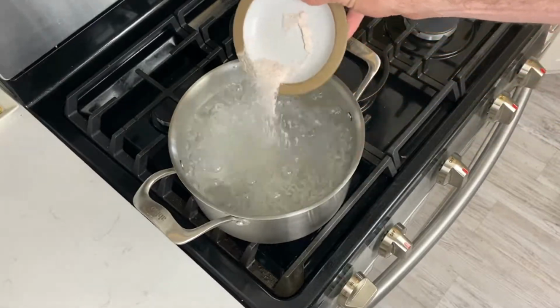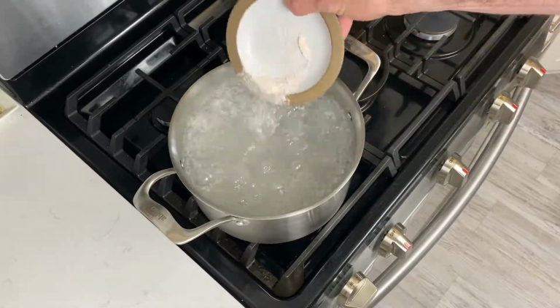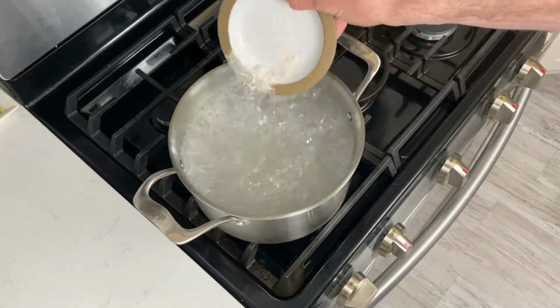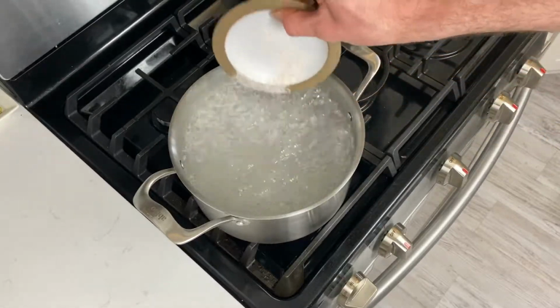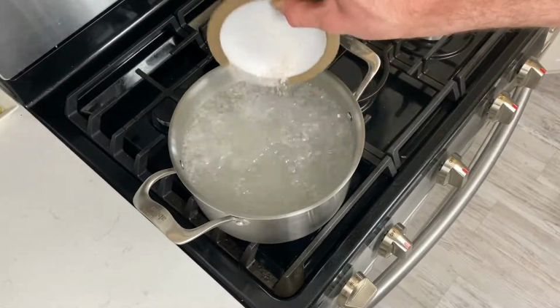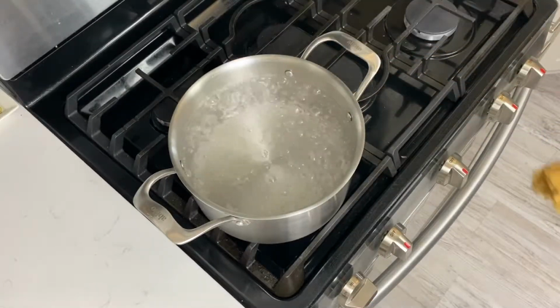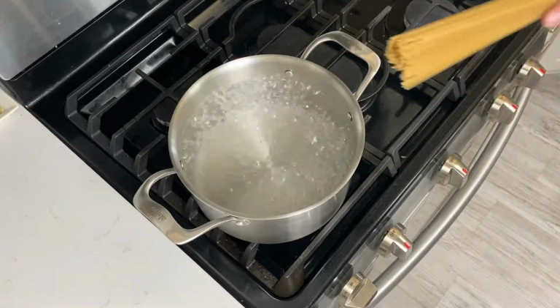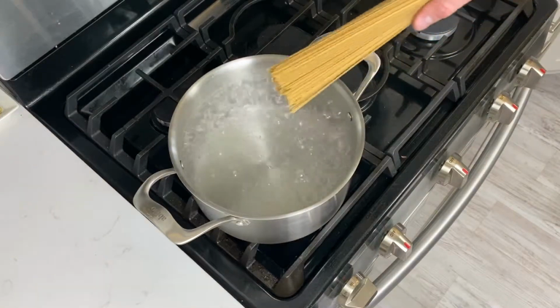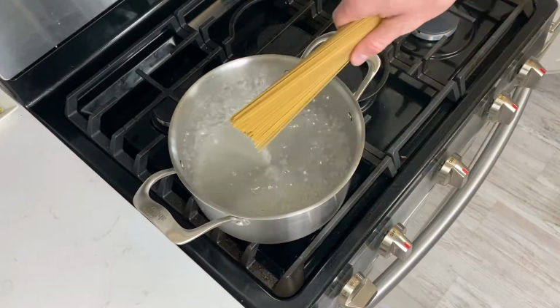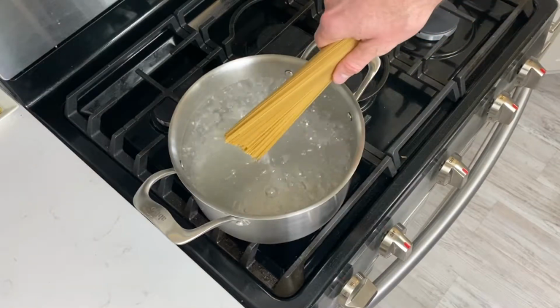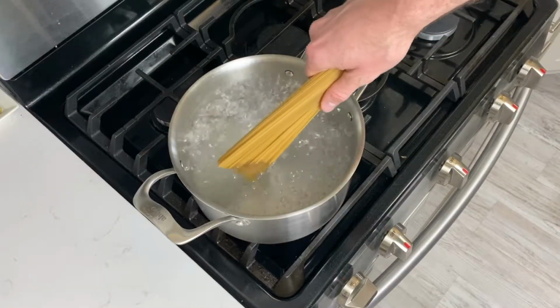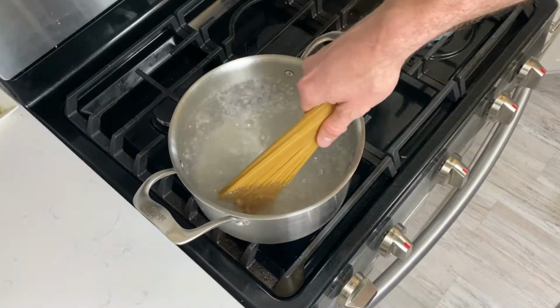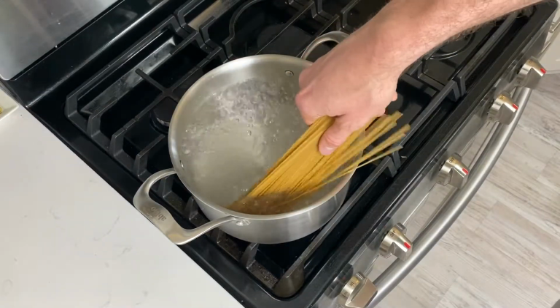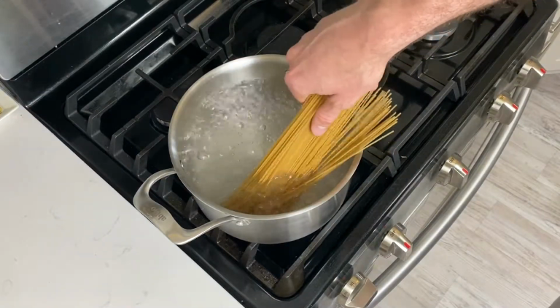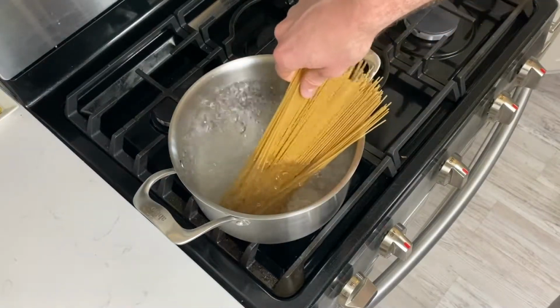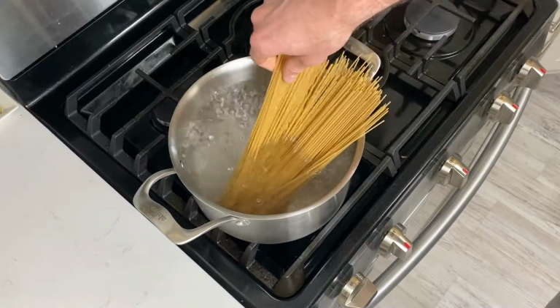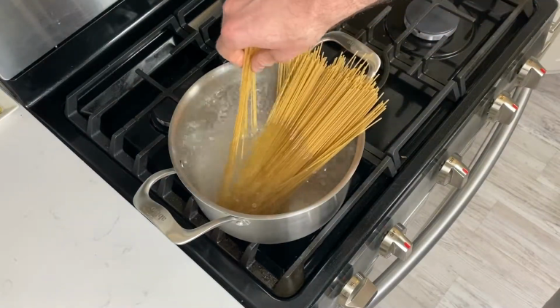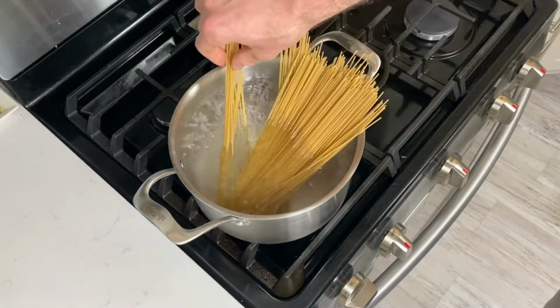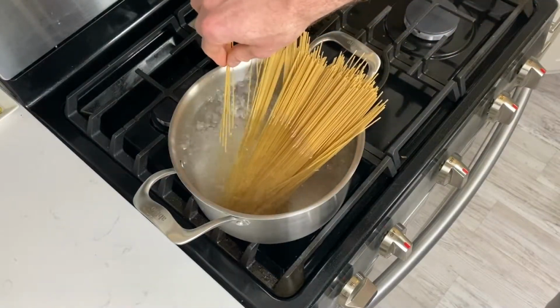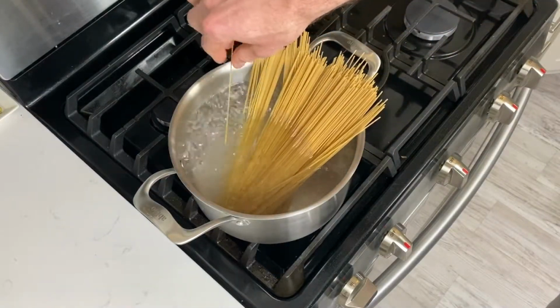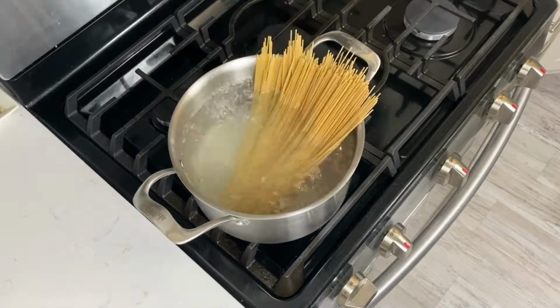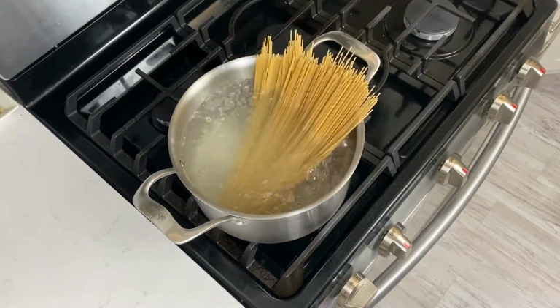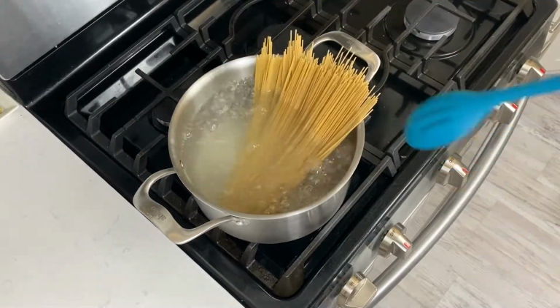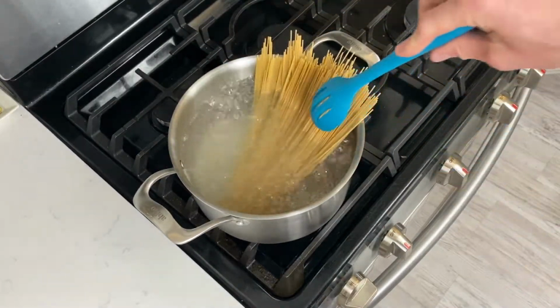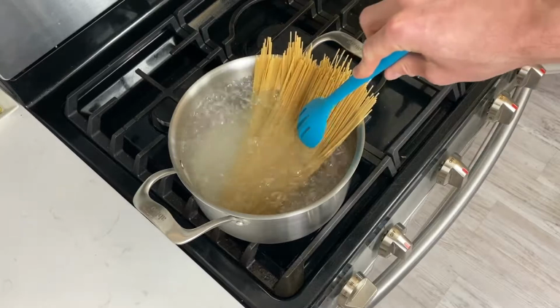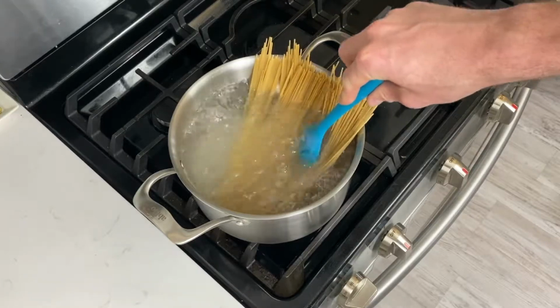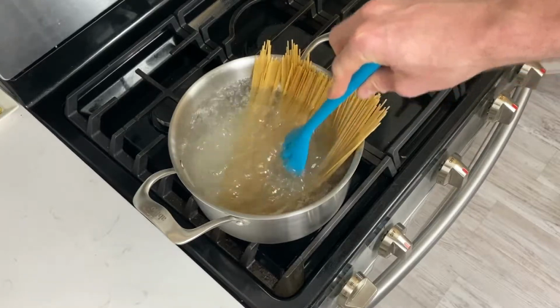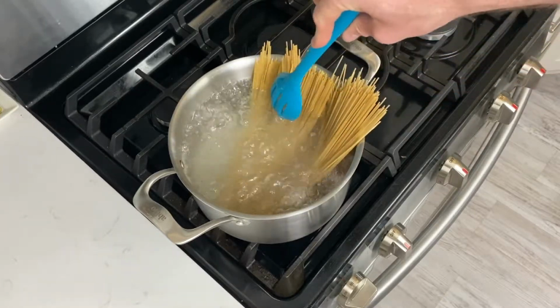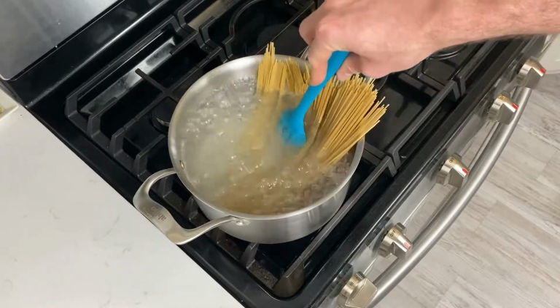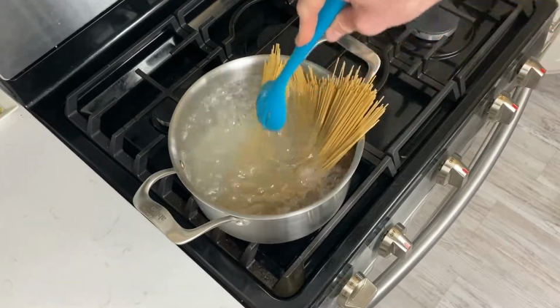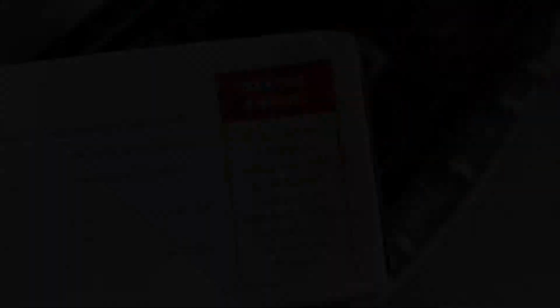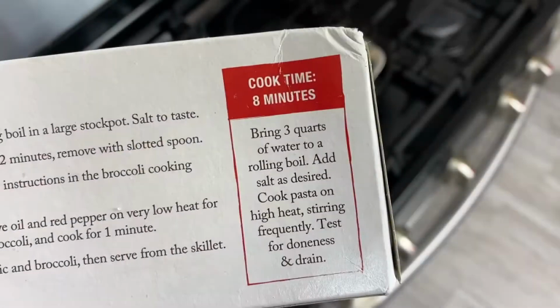Generously salt the water — it should taste salty like the ocean. Add the pasta and set a timer for one minute less than the recommended cook time on the package.